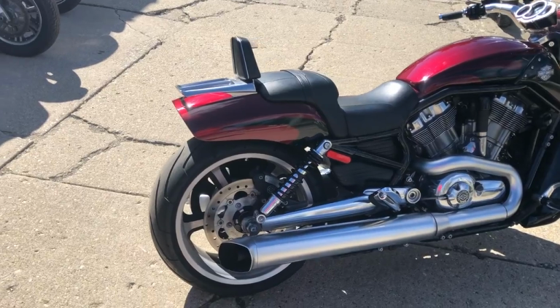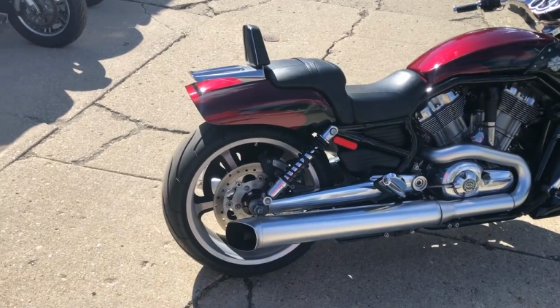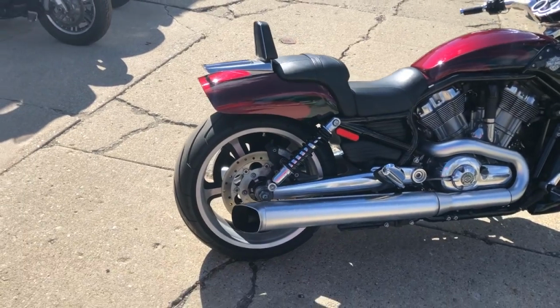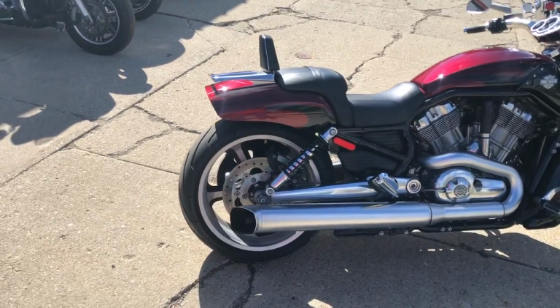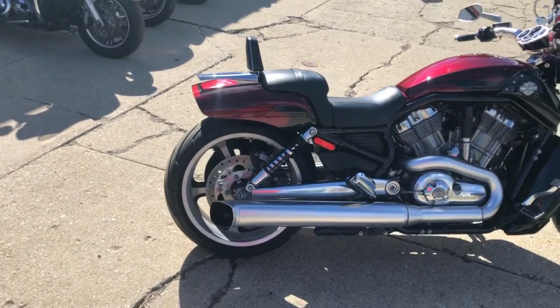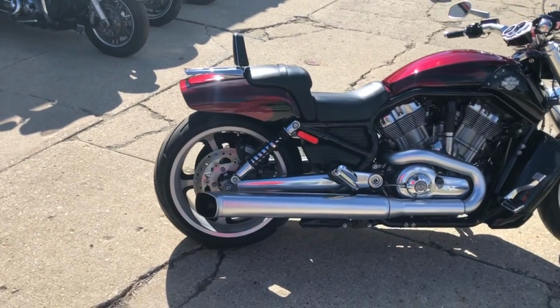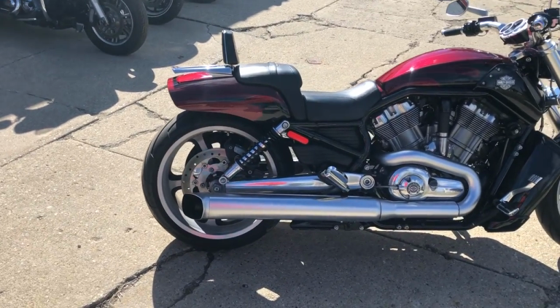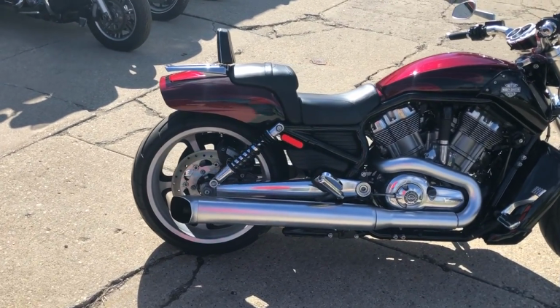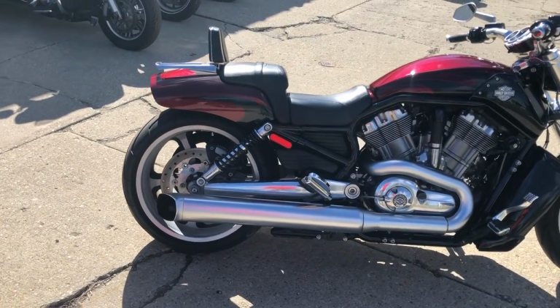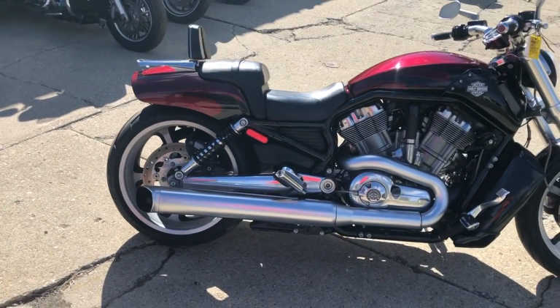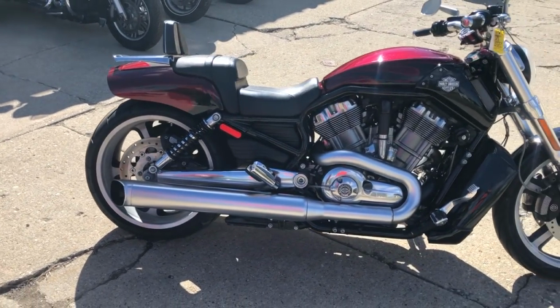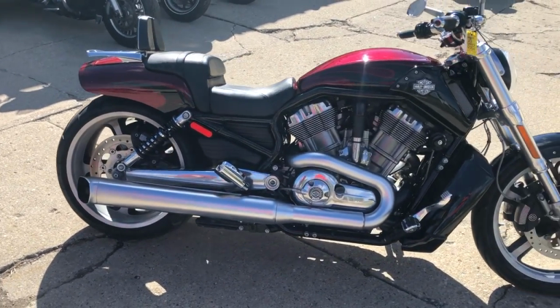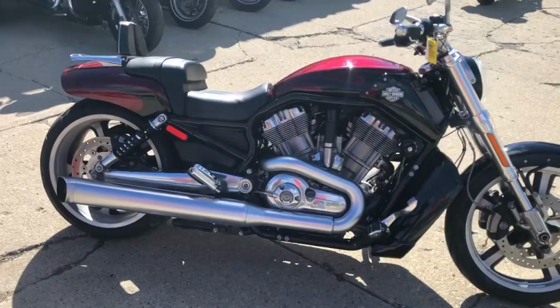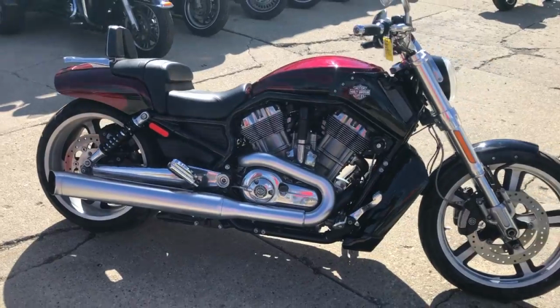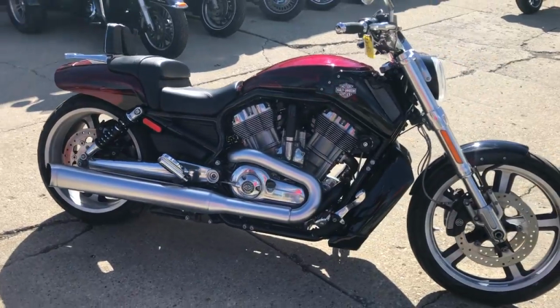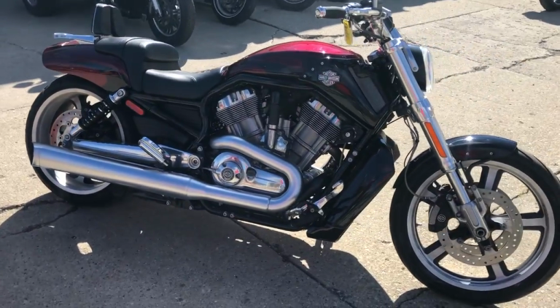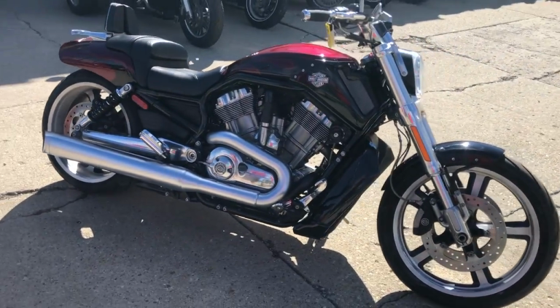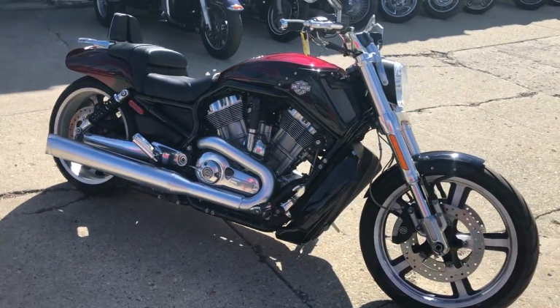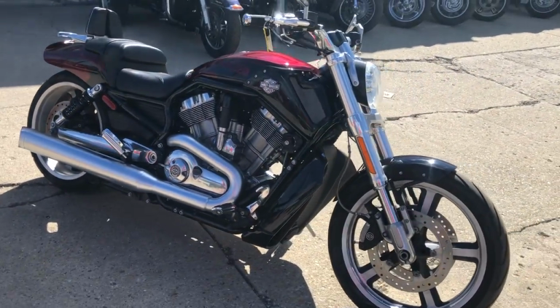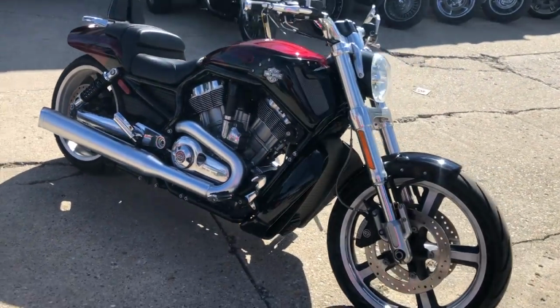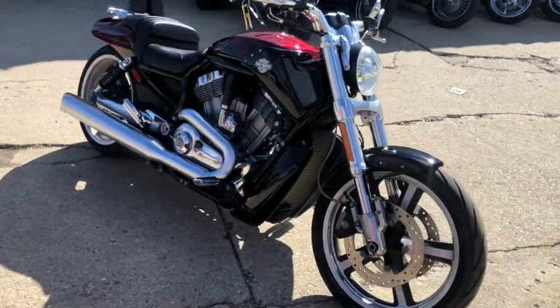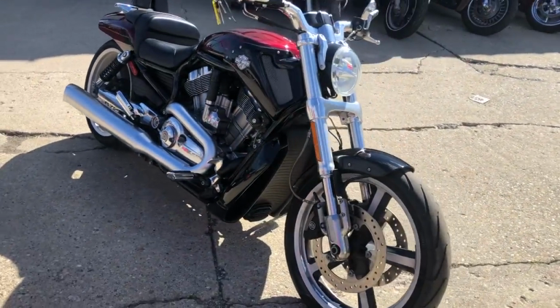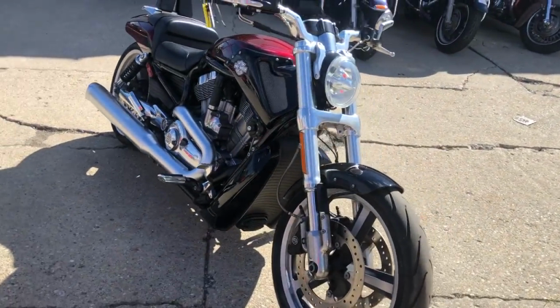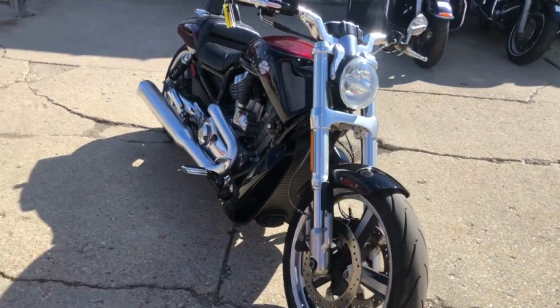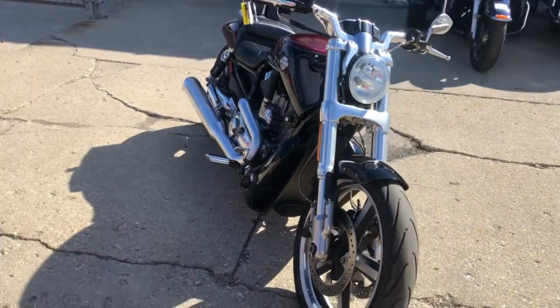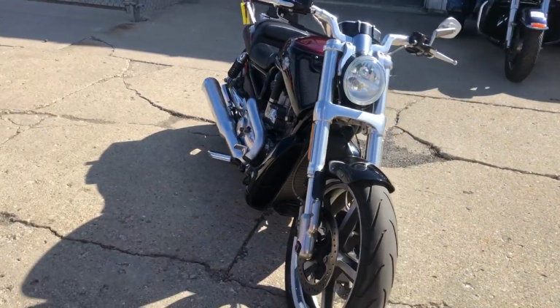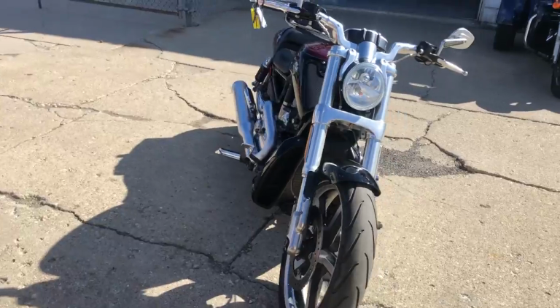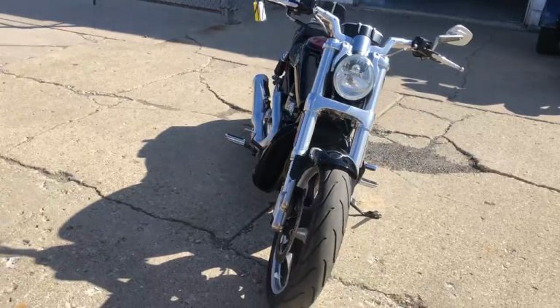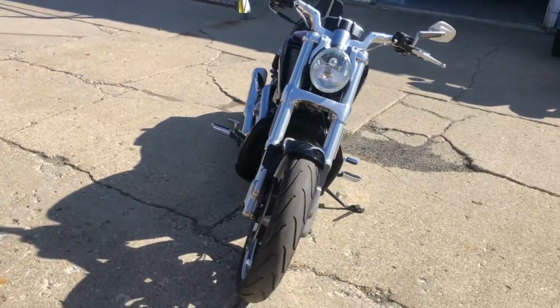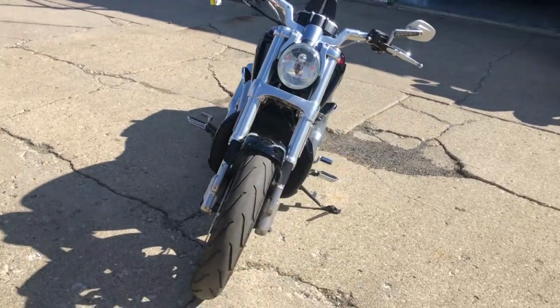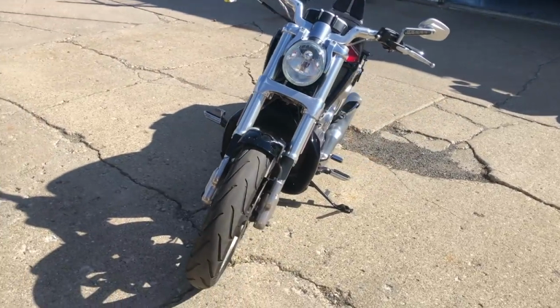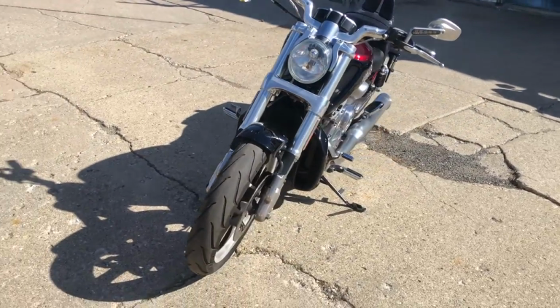Hey guys, ApprovalPowerSports.com here doing some videos on some Harleys we just got in. Check this one out. 2015 Harley Muscle Rod for sale. Only 12,475 miles. Hard to find color — mysterious red. The paint shines like new.